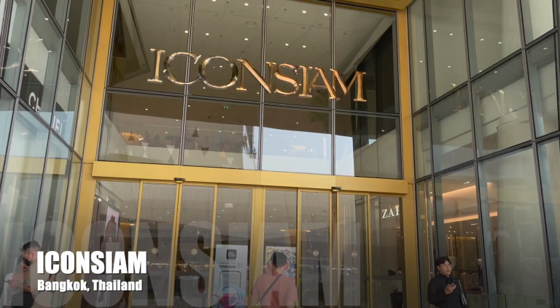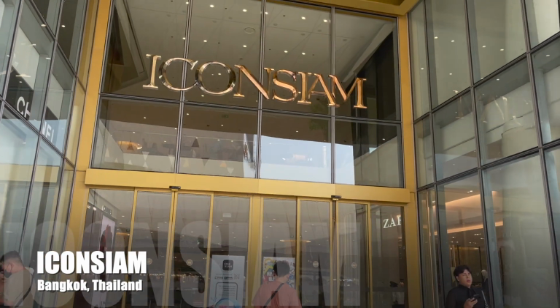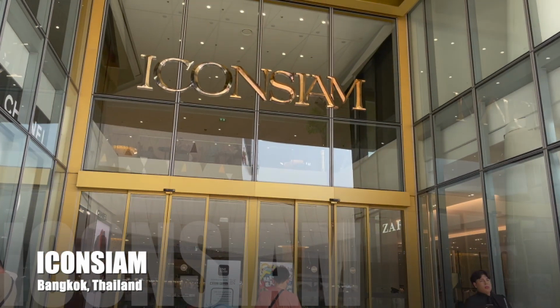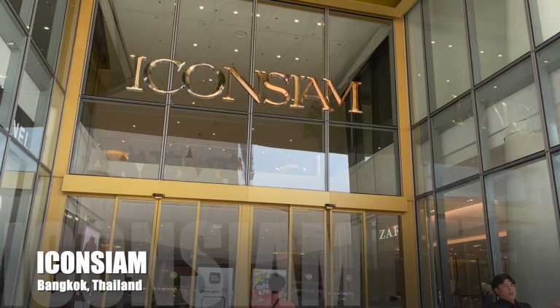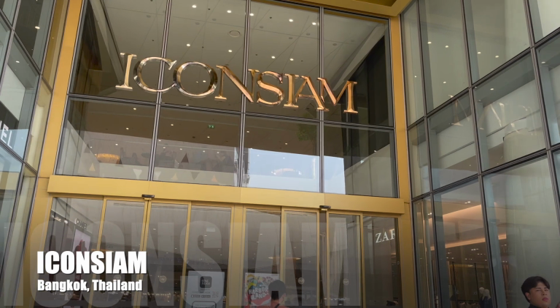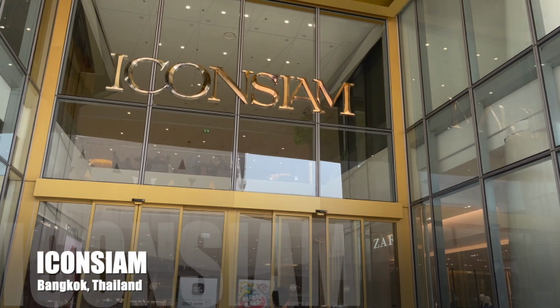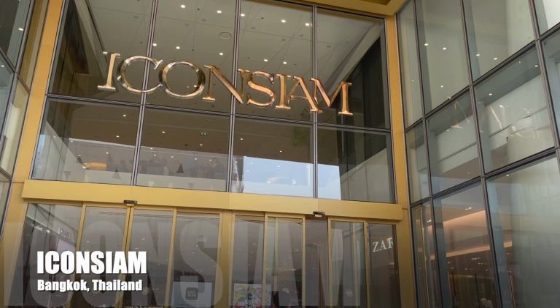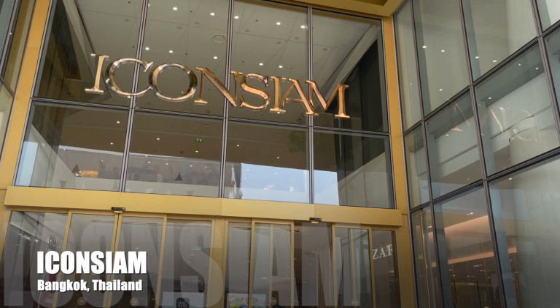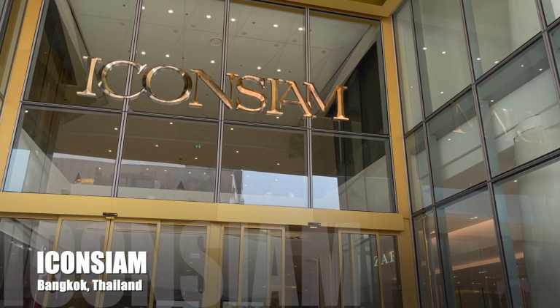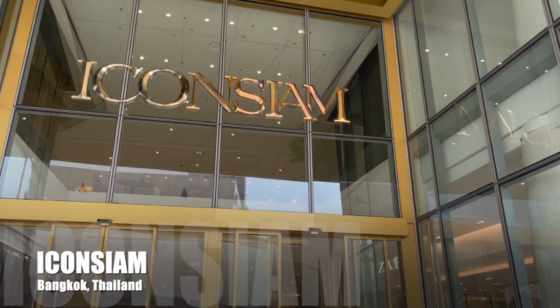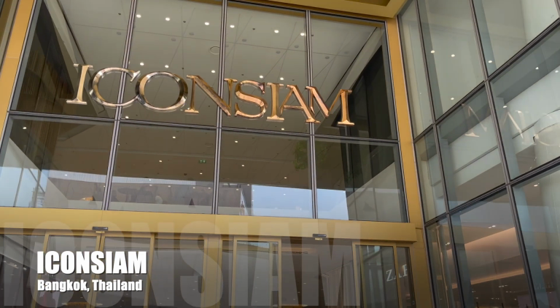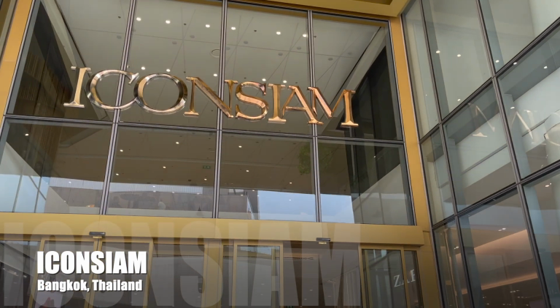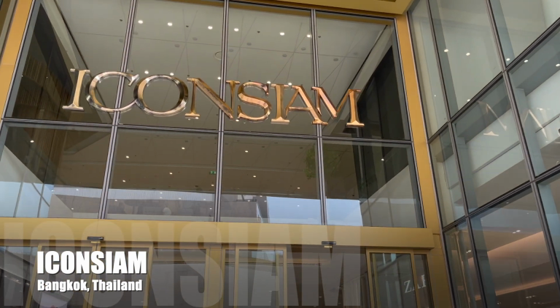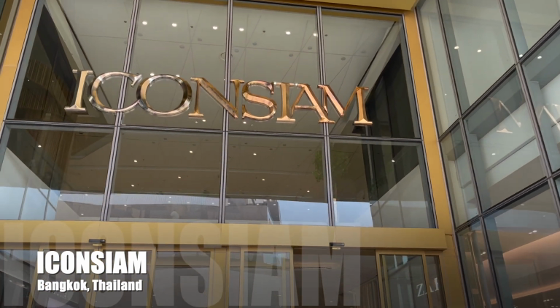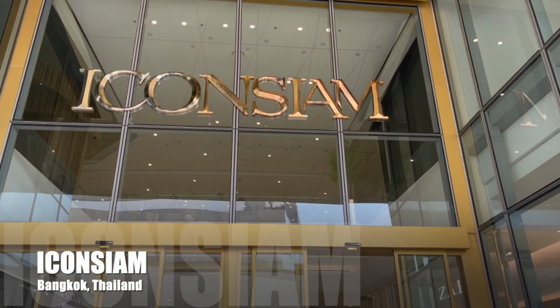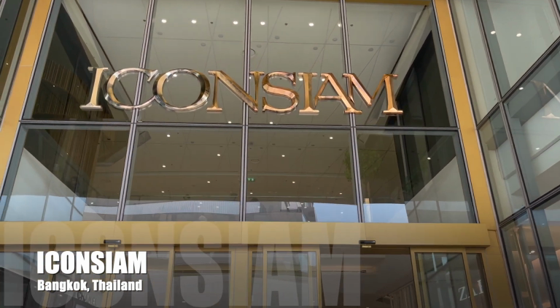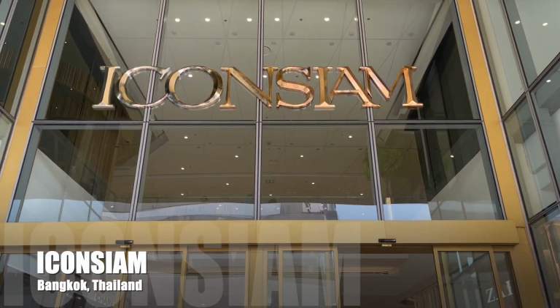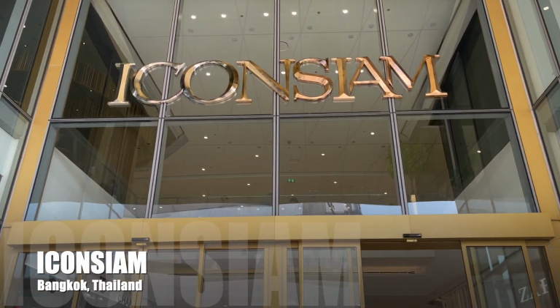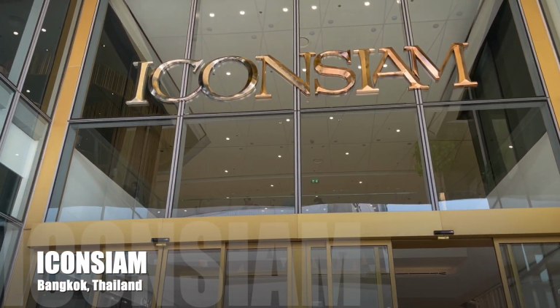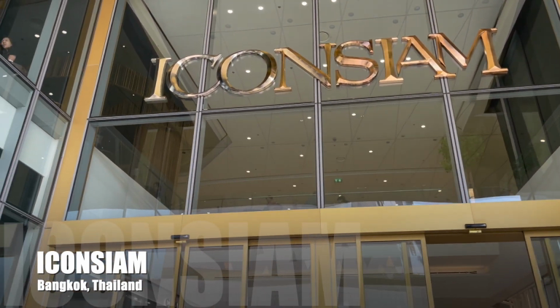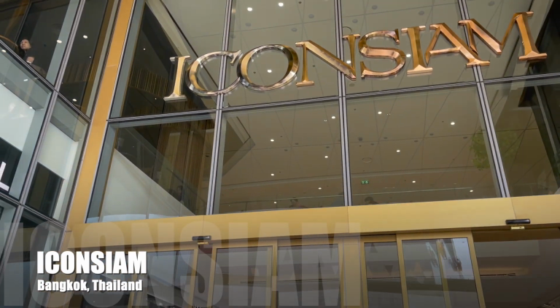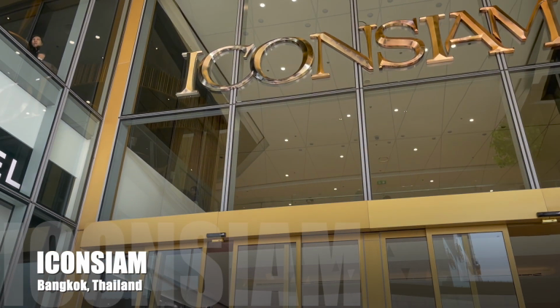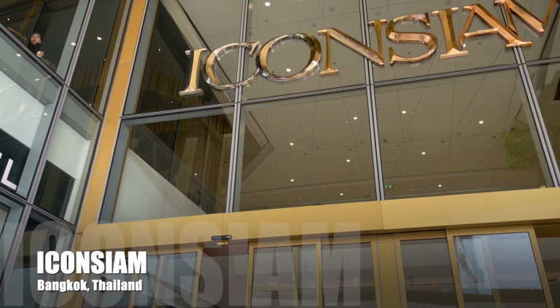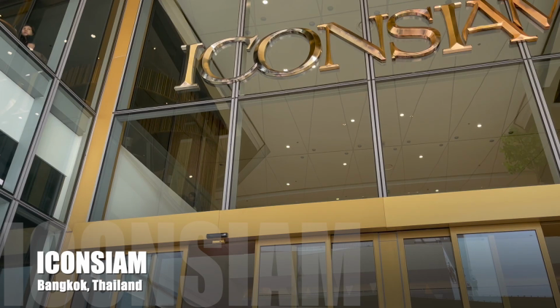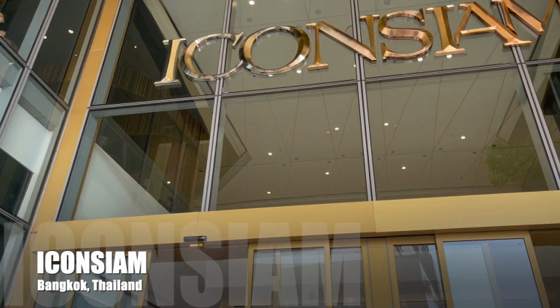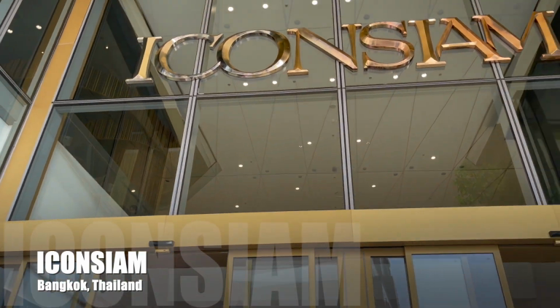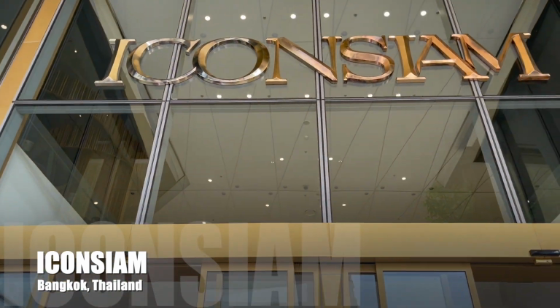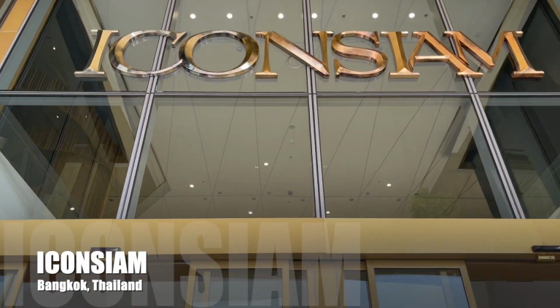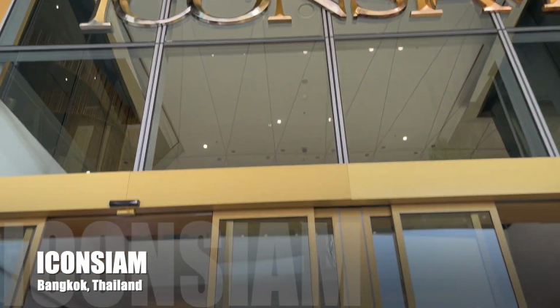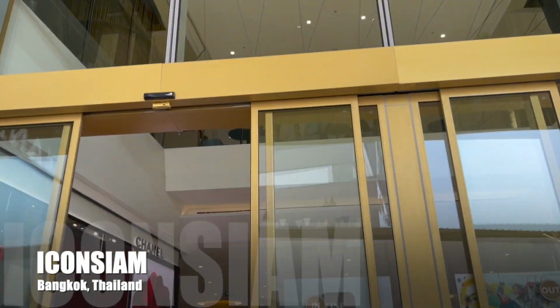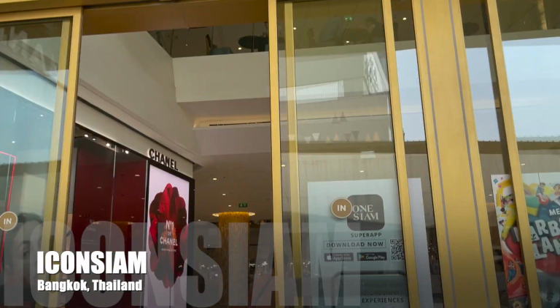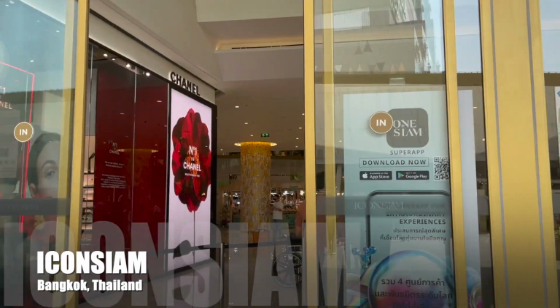Welcome back, mga katag. For this video, we will be visiting a huge mall in Bangkok, Thailand. Welcome to Icon Siam.